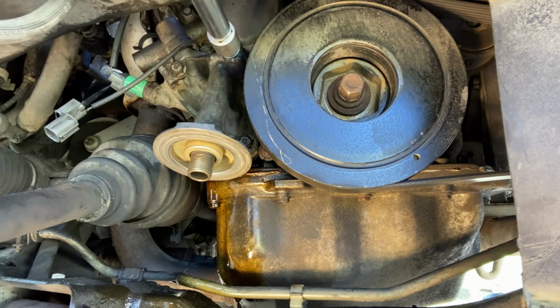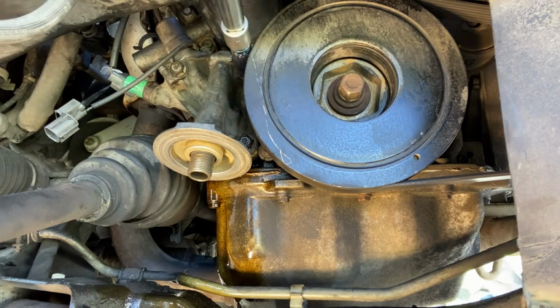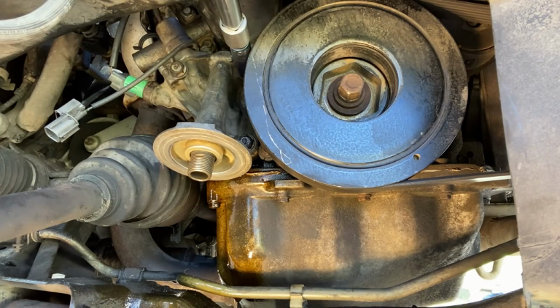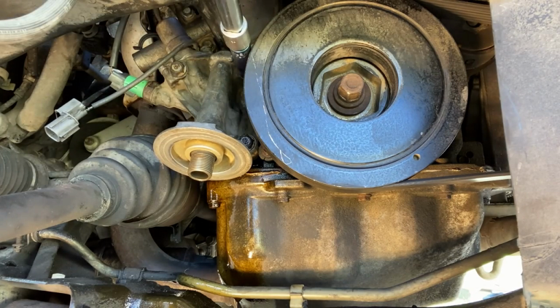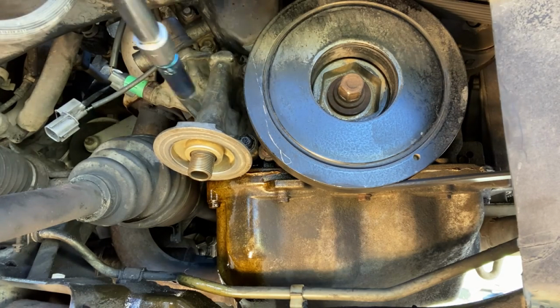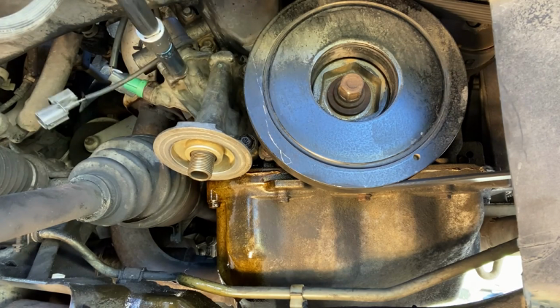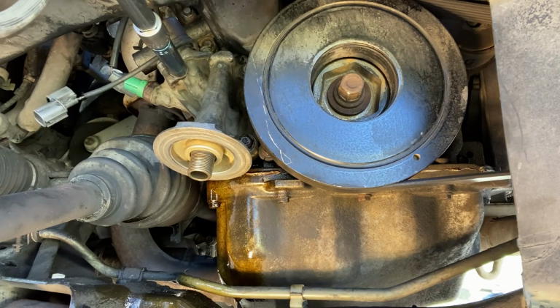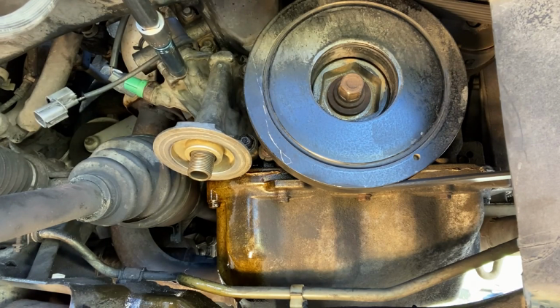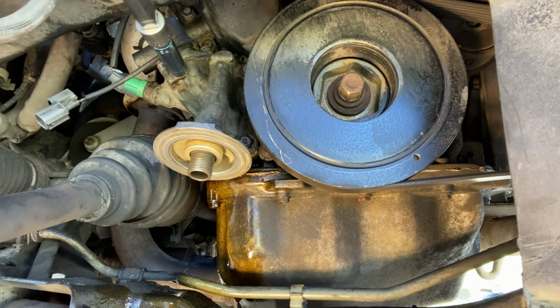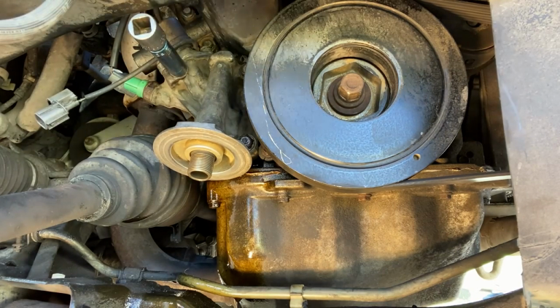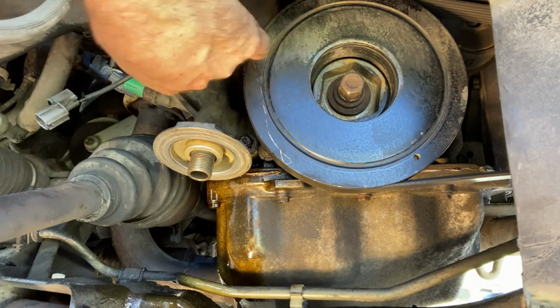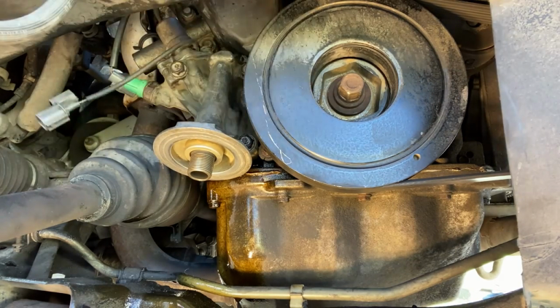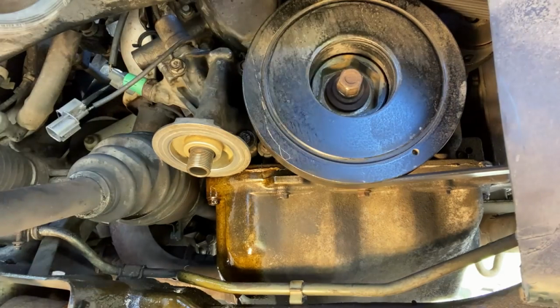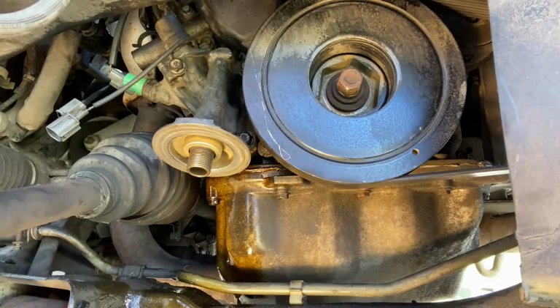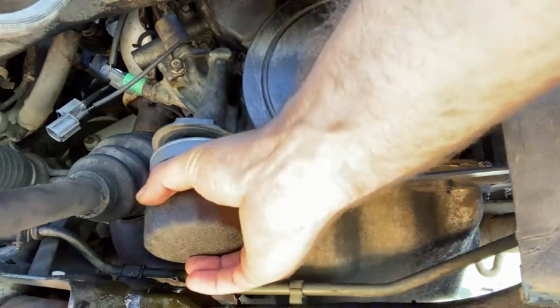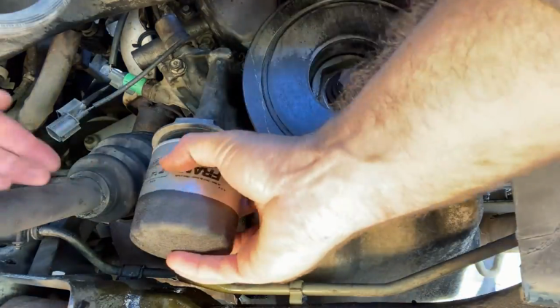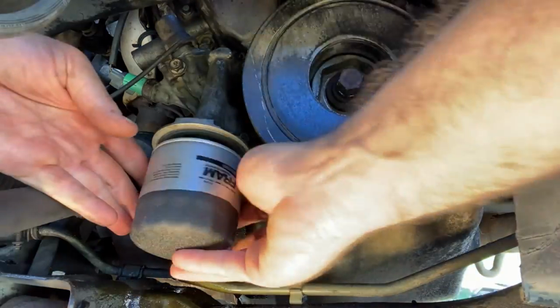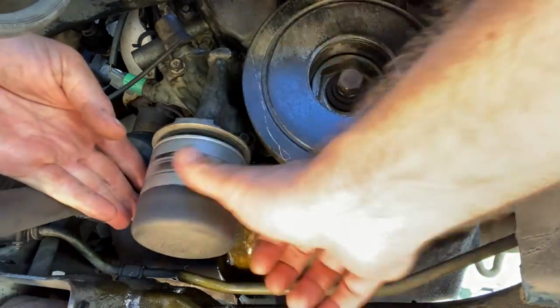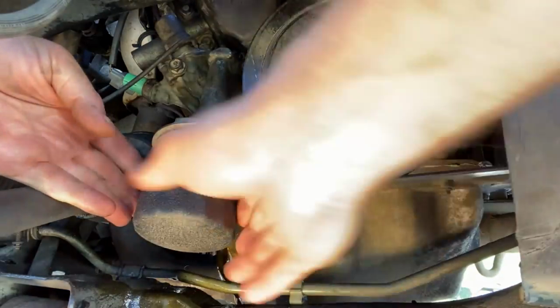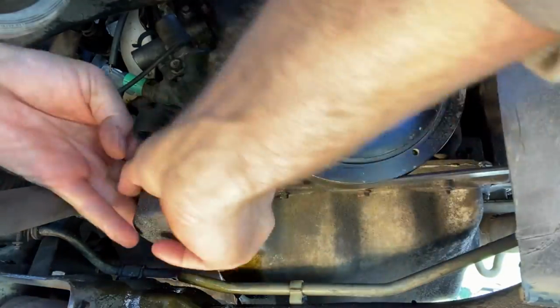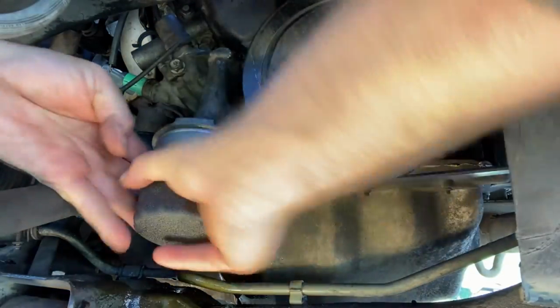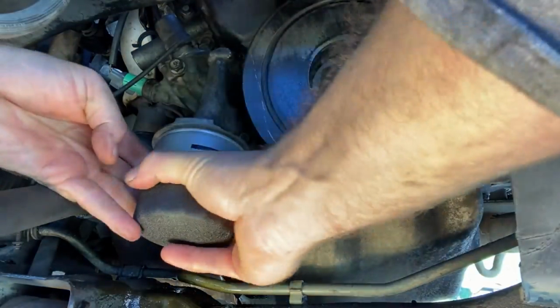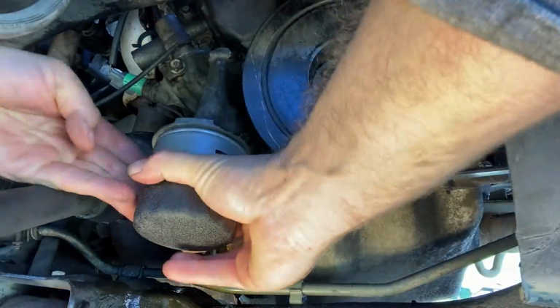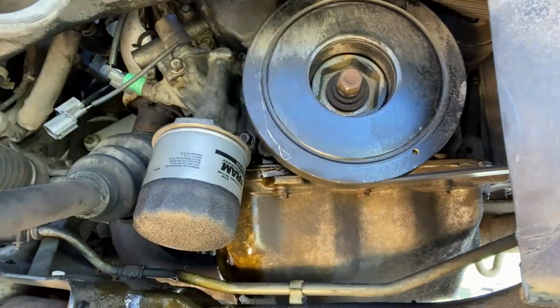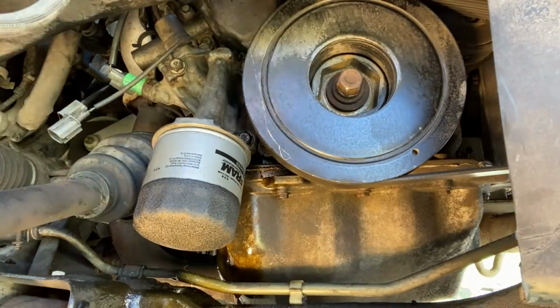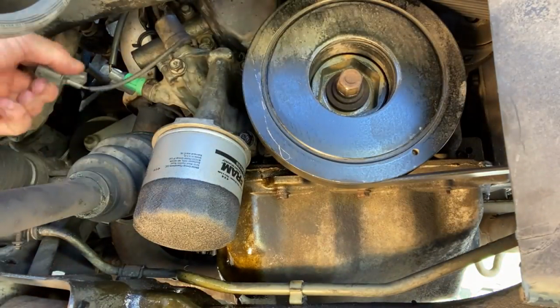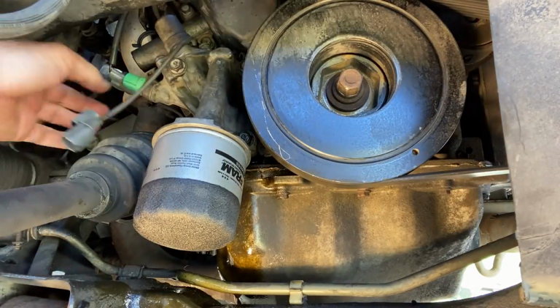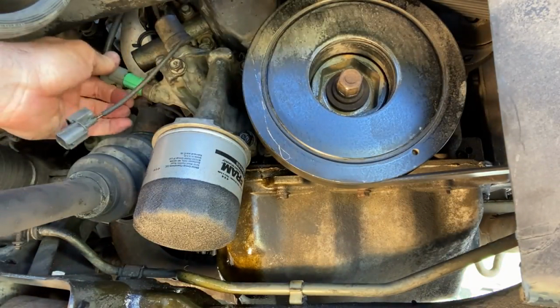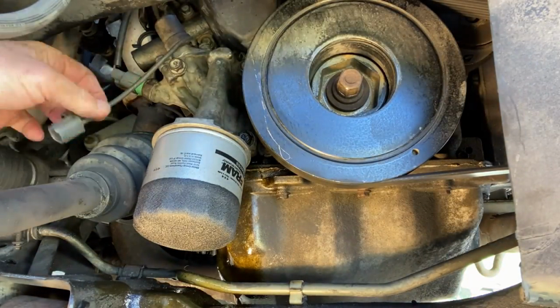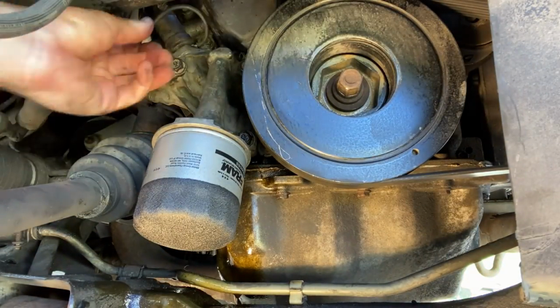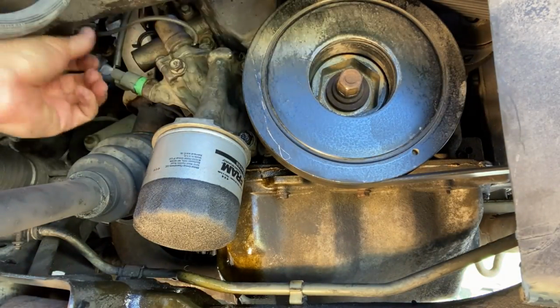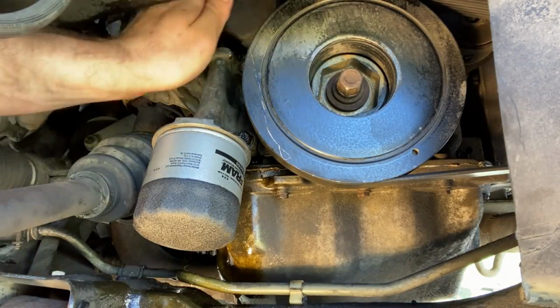With the bolts torqued, we reinstall the filter, attach the wiring harnesses, and verify the oil level. Then we start the car and verify there are no oil leaks.